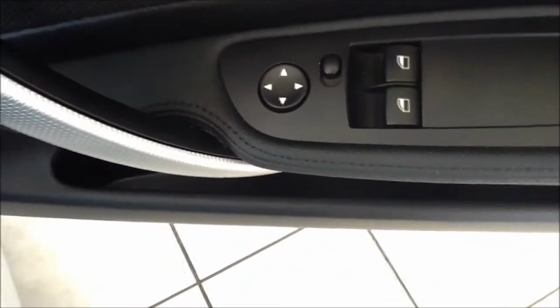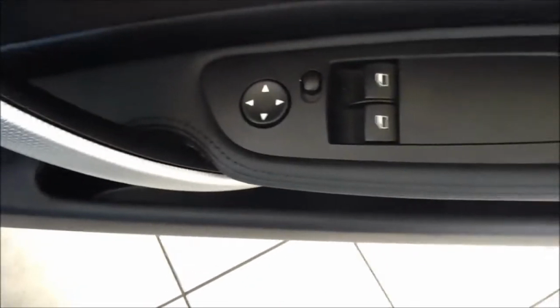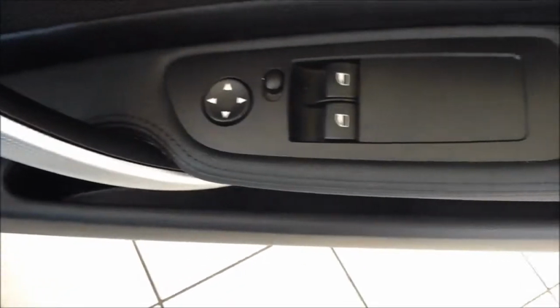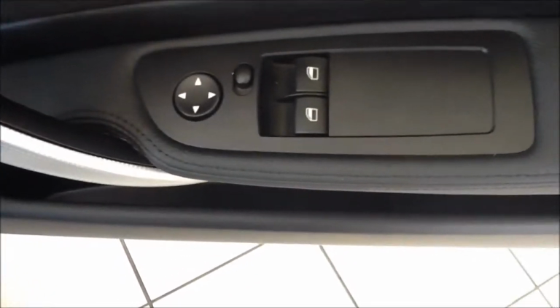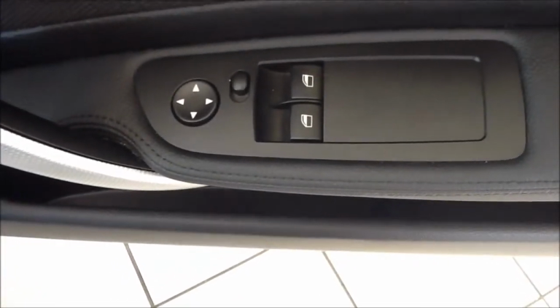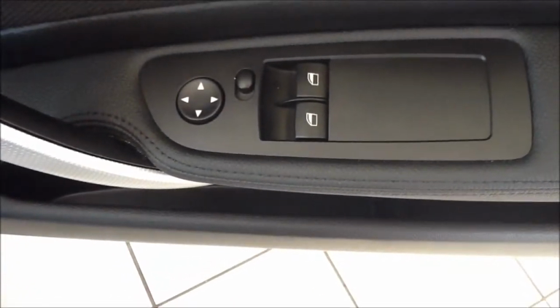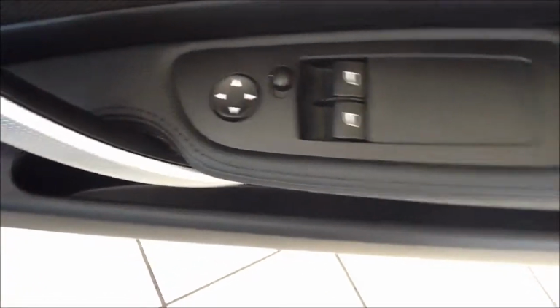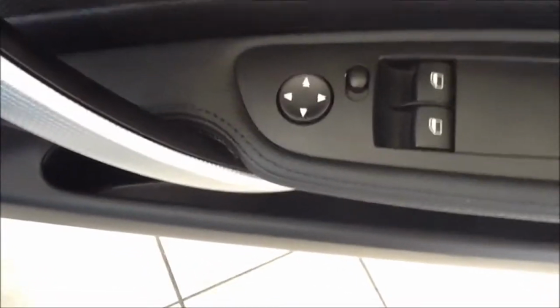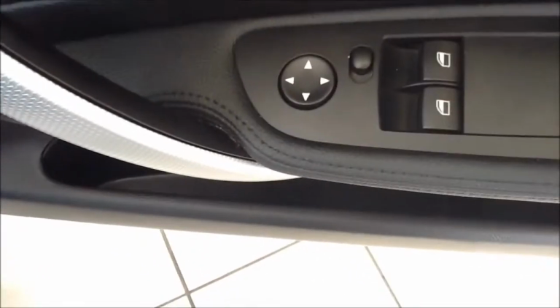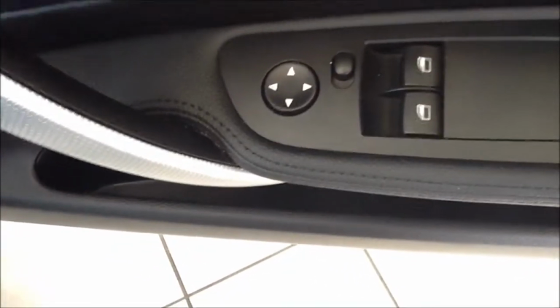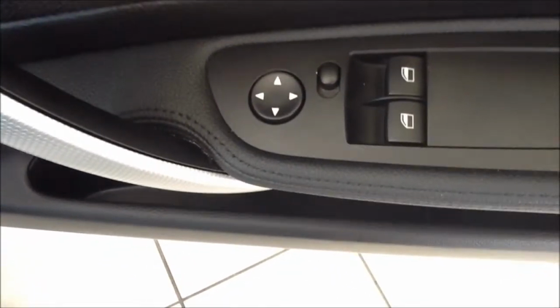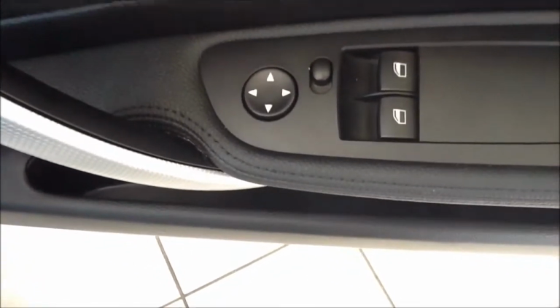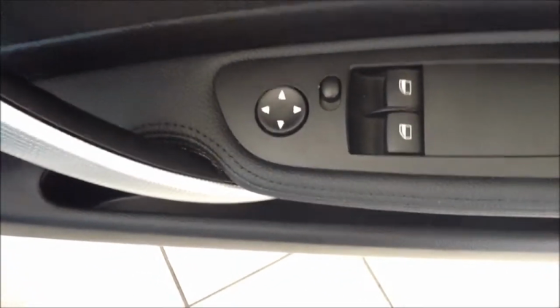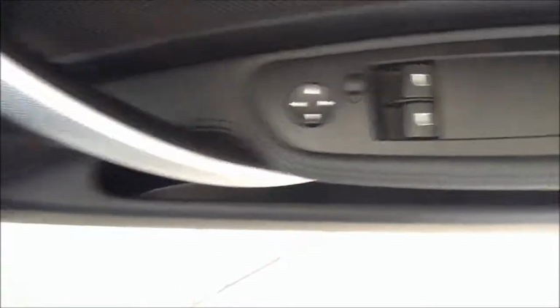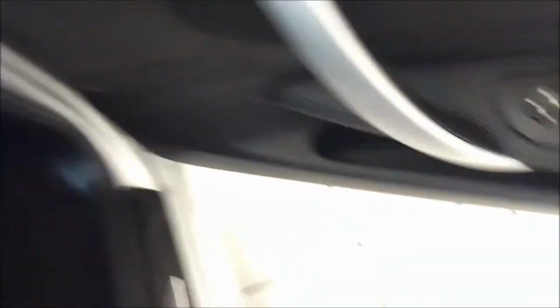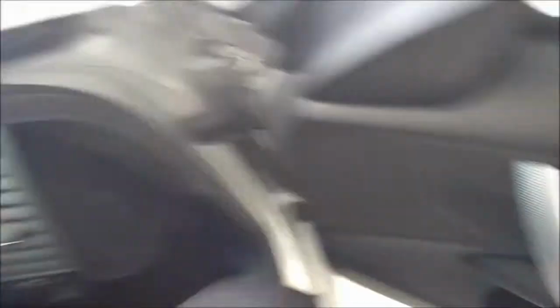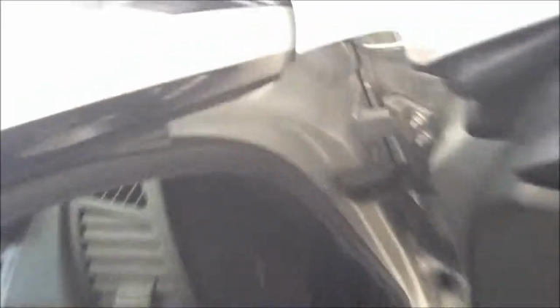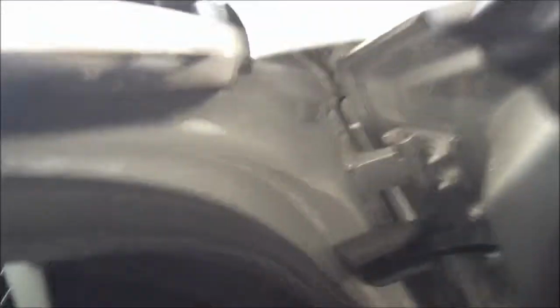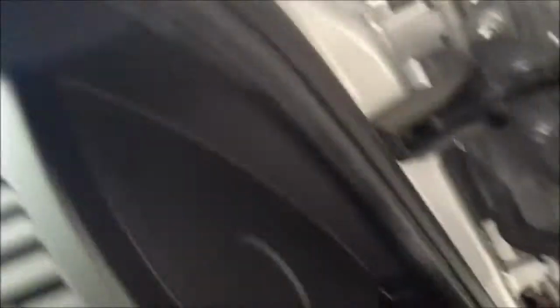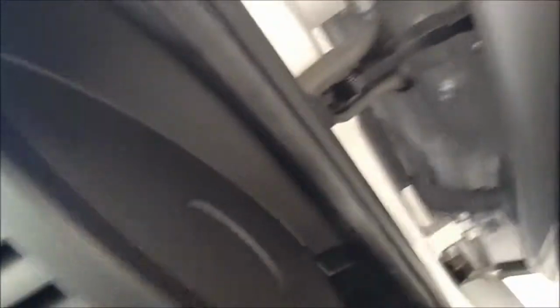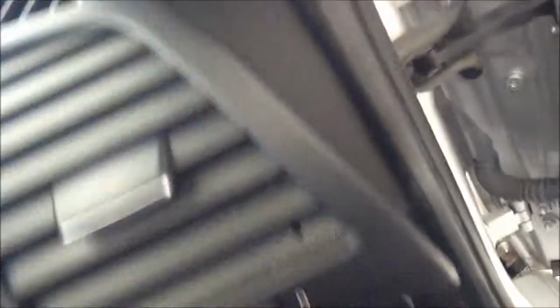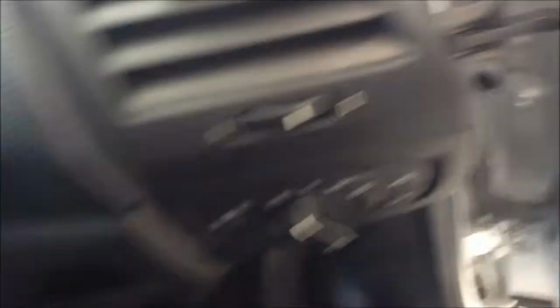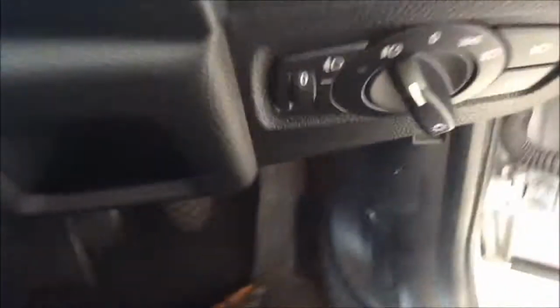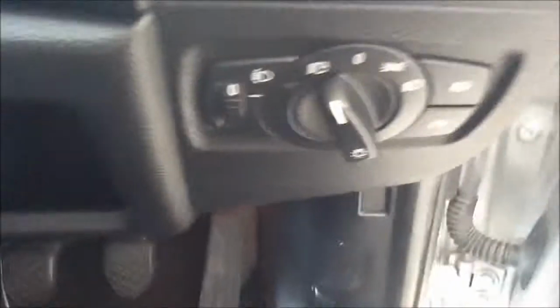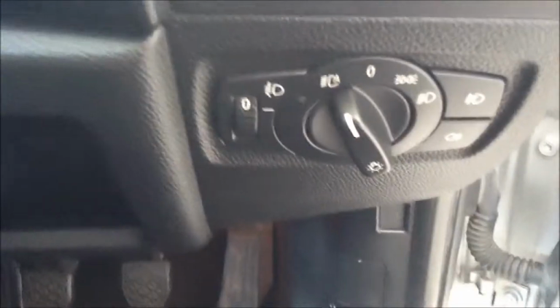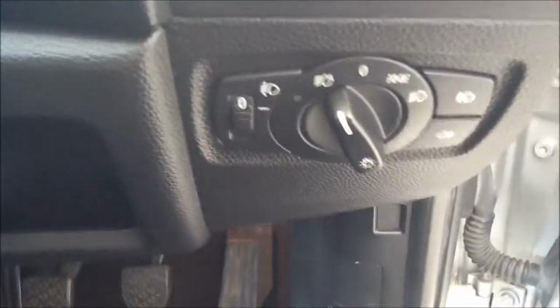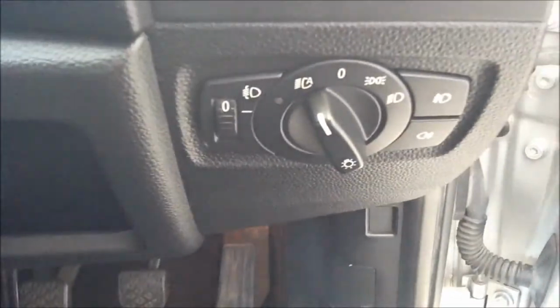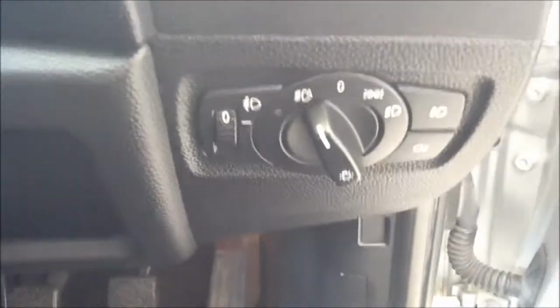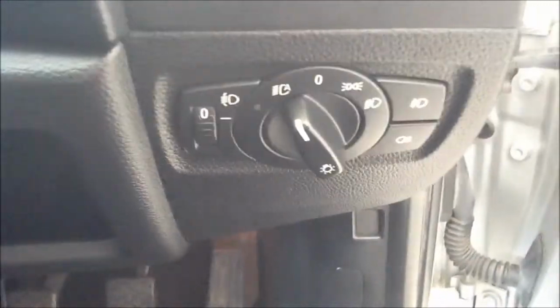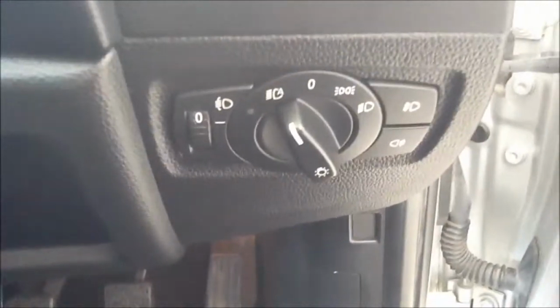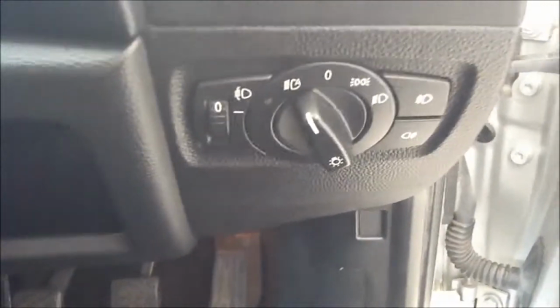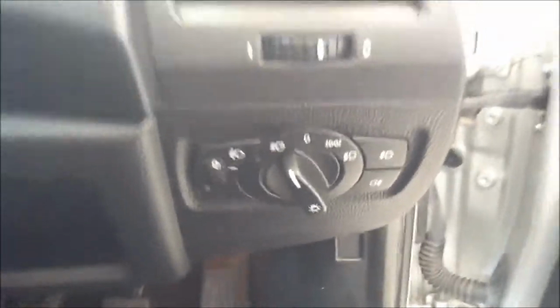As you can see, it features controls for the front two electronic windows as well as electronically operated front door mirrors. This vehicle also comes with automatic front headlights and rain screen wipers.